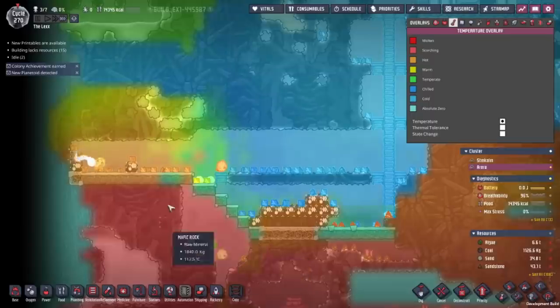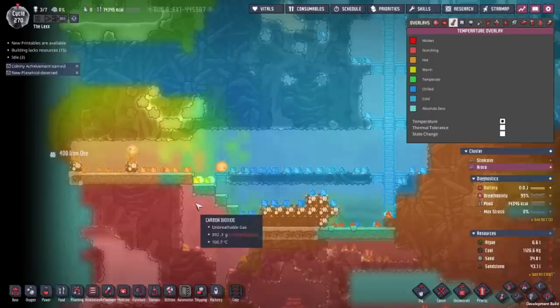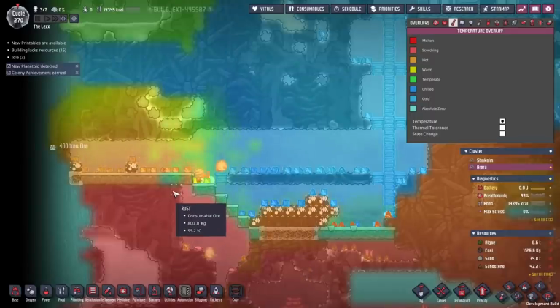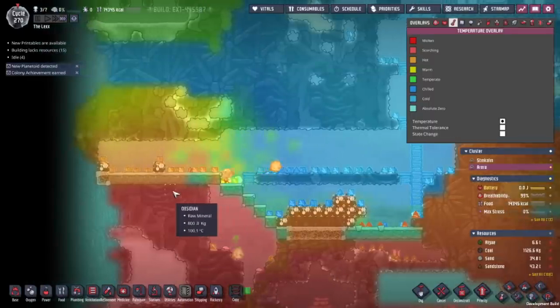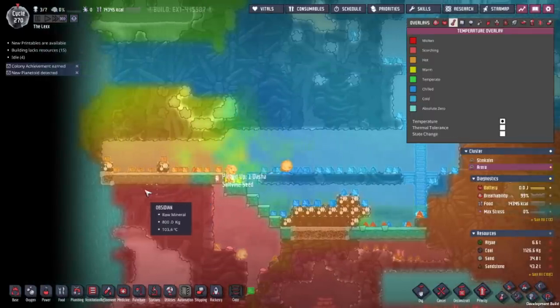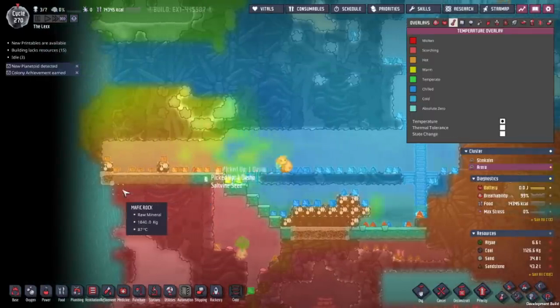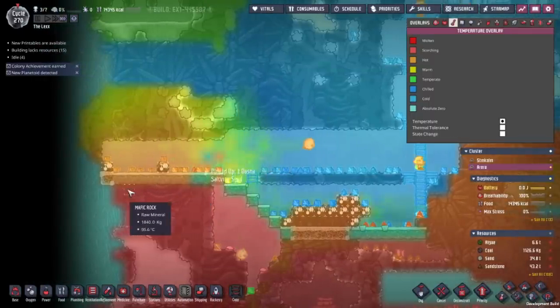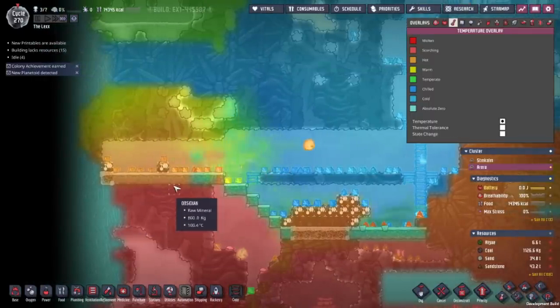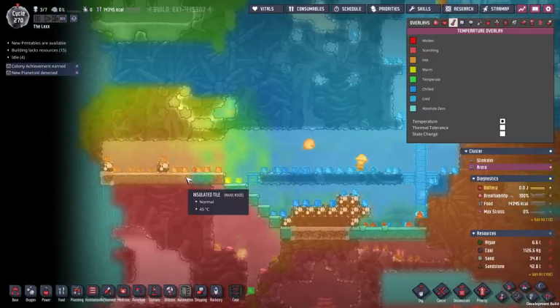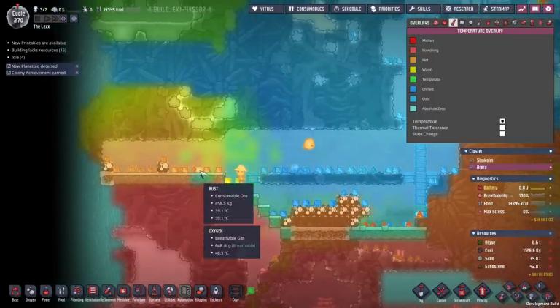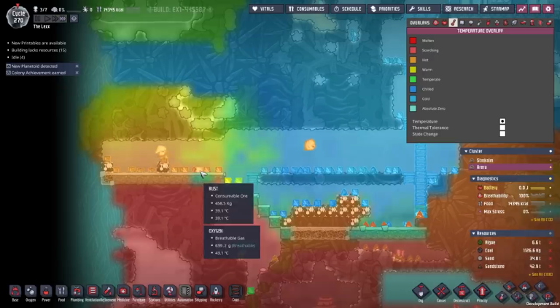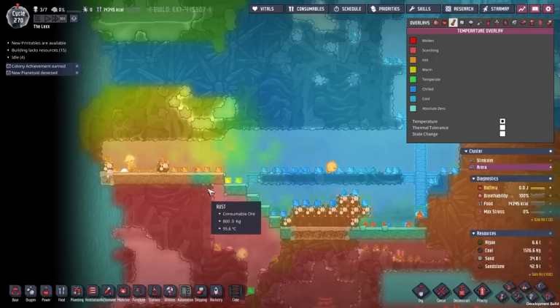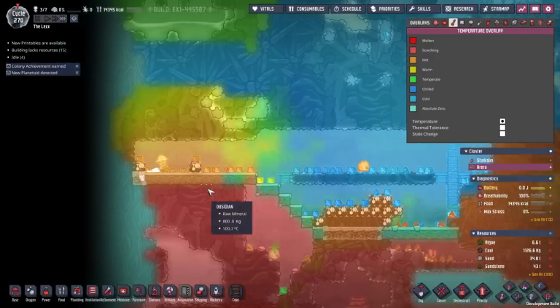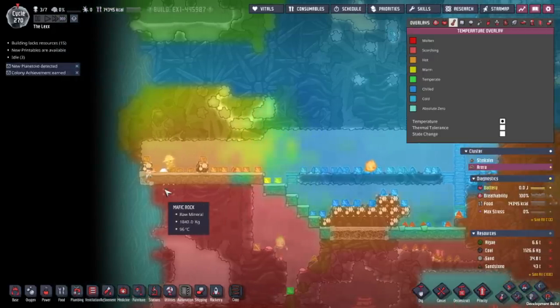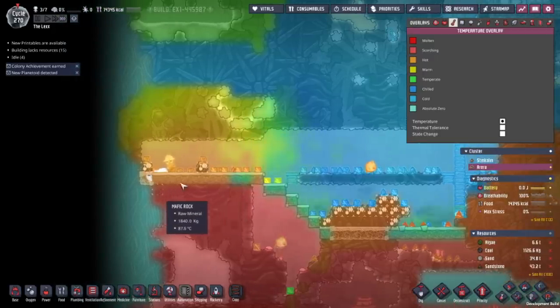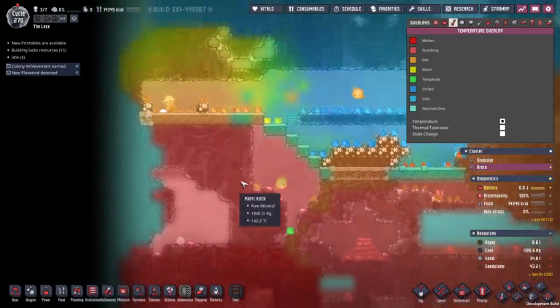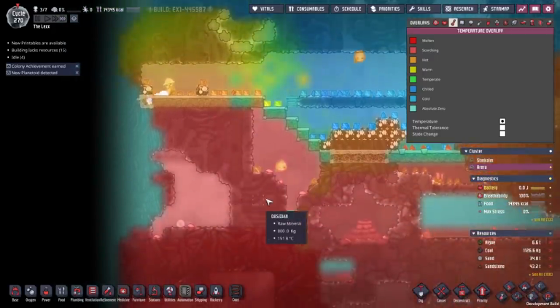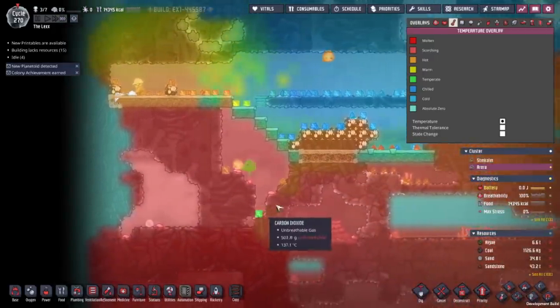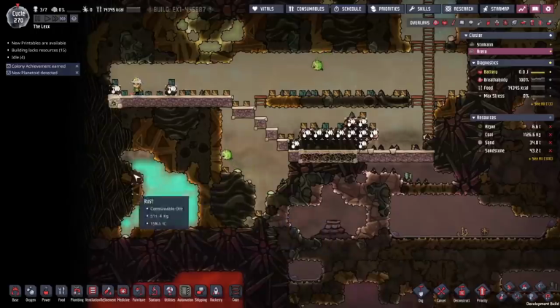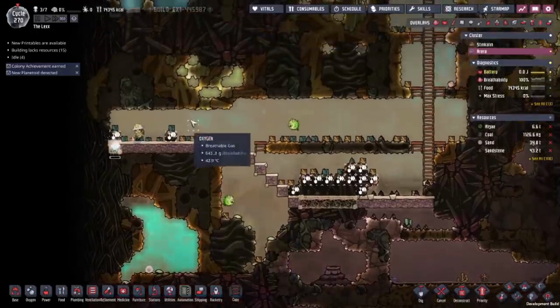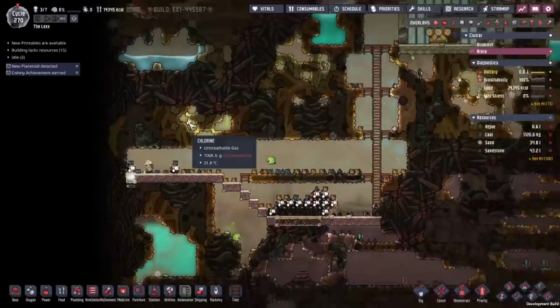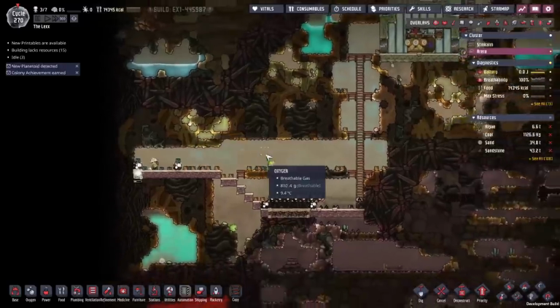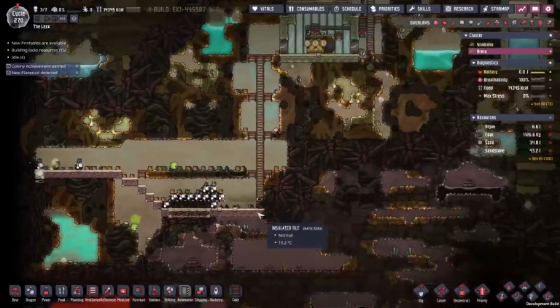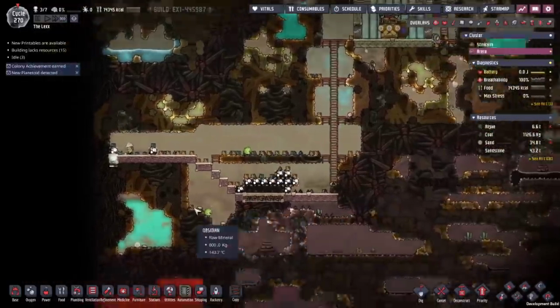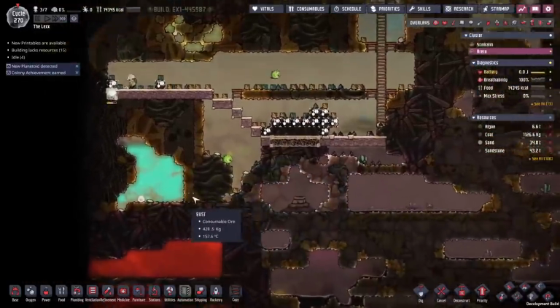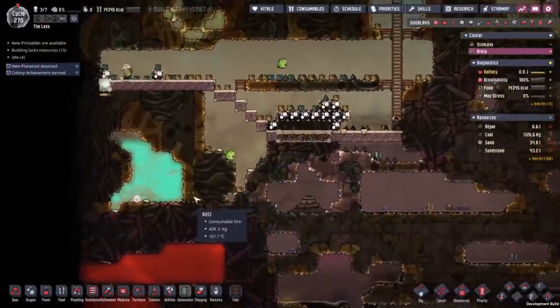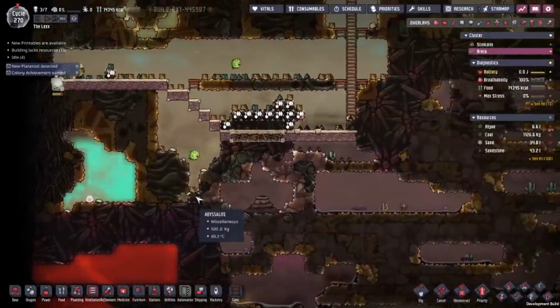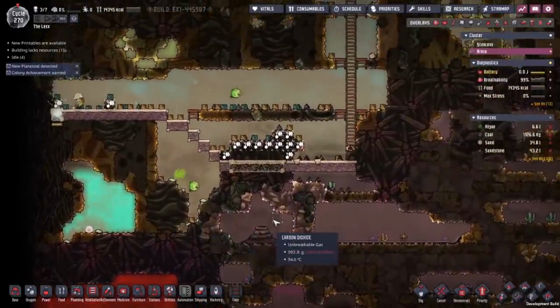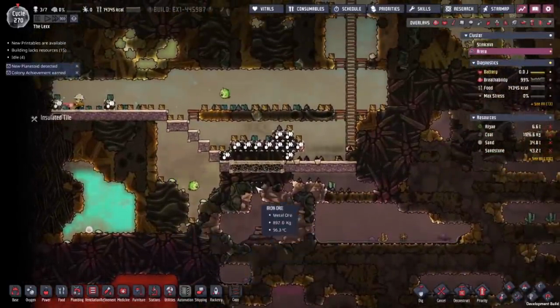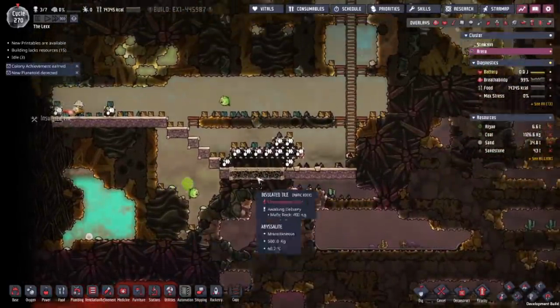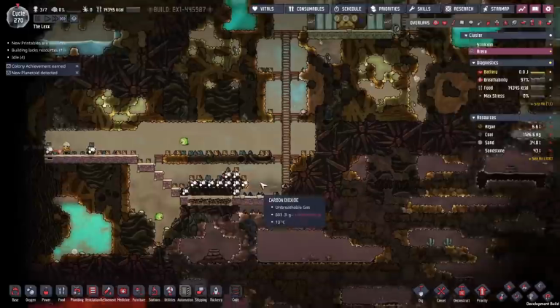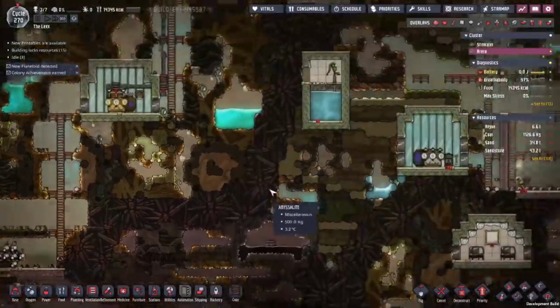Now we just gotta finish sealing this in and then we can actually get around to finishing this tile. It's been kind of frustrating the amount of abyssalite breaks that have slowed us down here. This area is pretty much done and I think we were really lucky — we managed to just nip it right there as tight as we possibly could and save as much of this biome as we could.